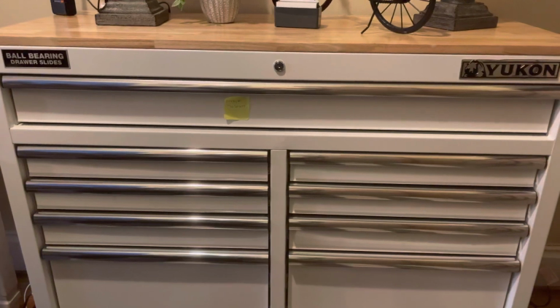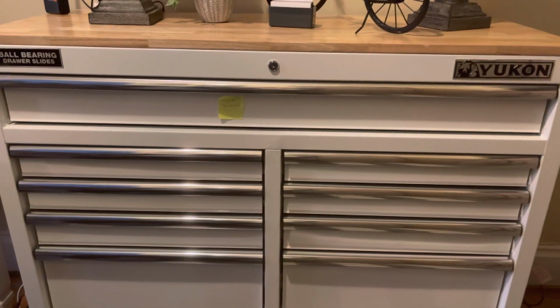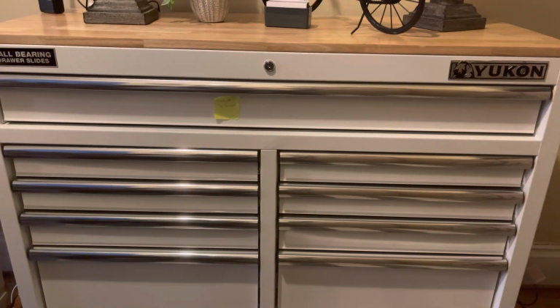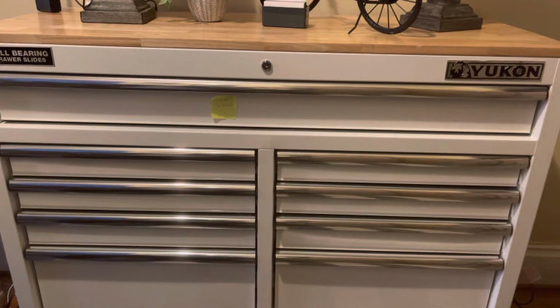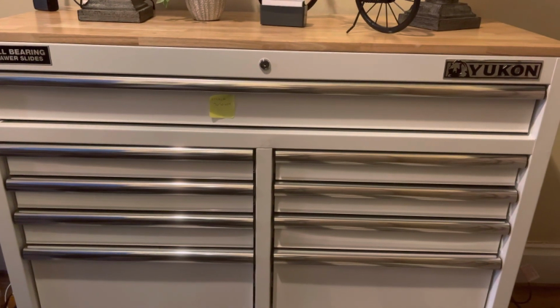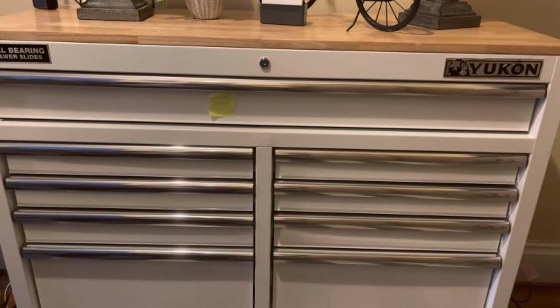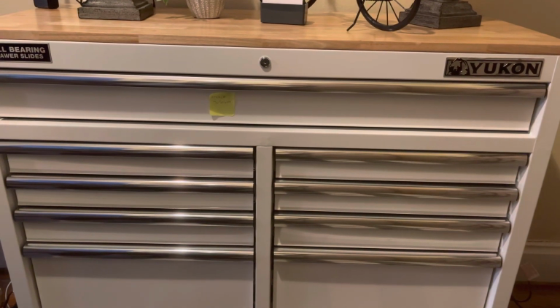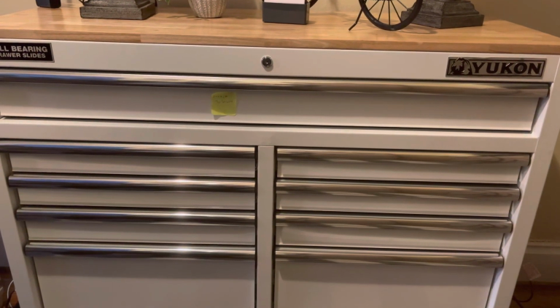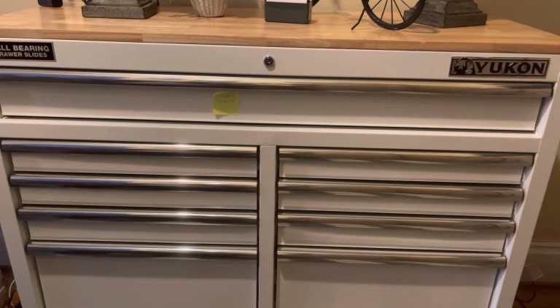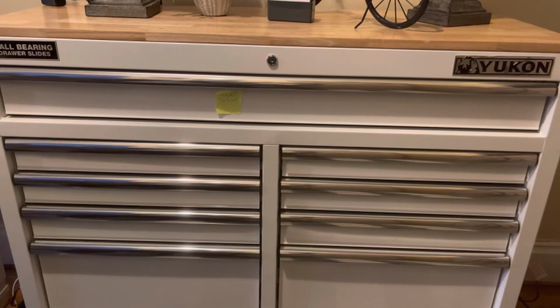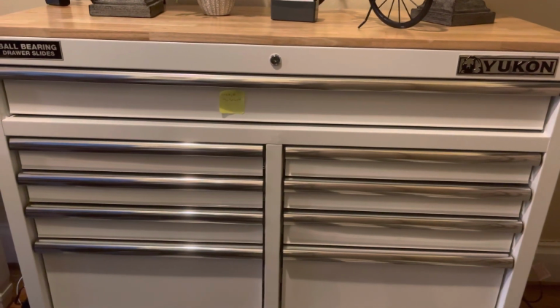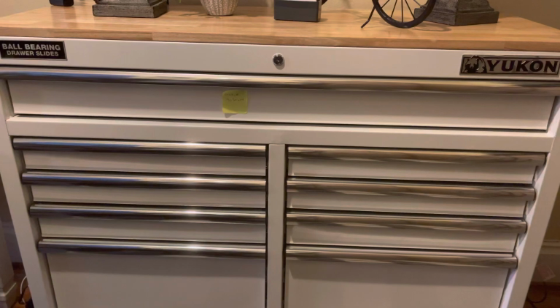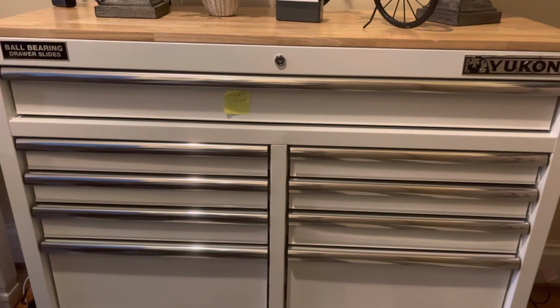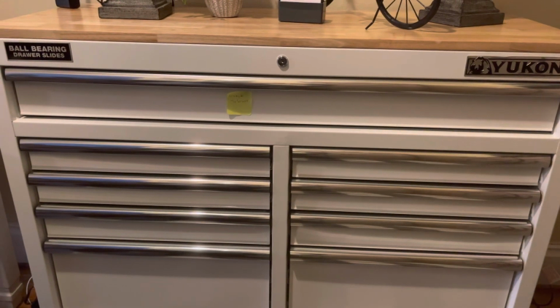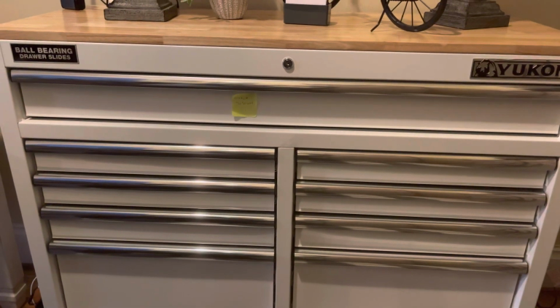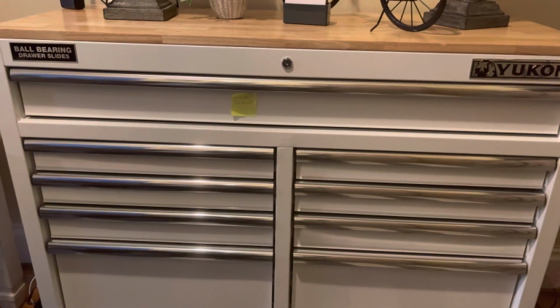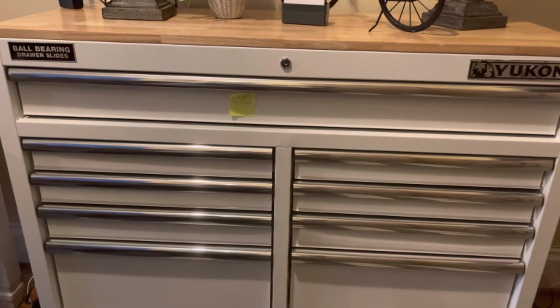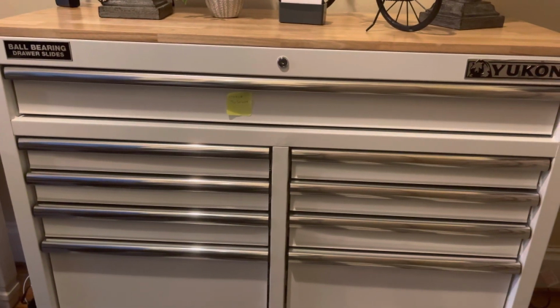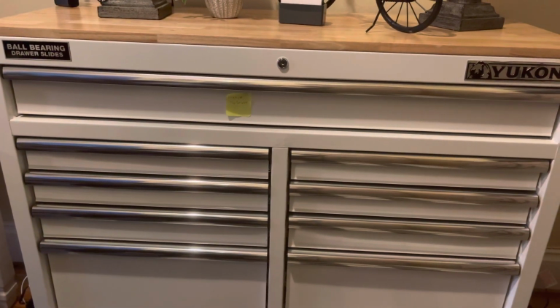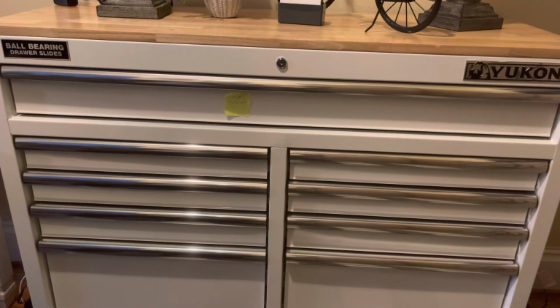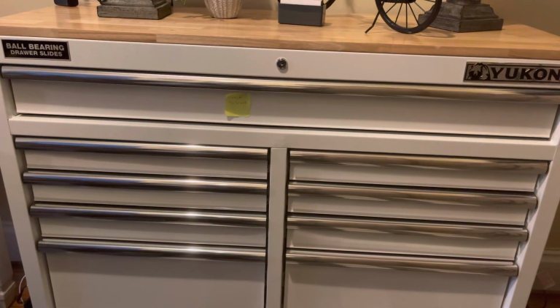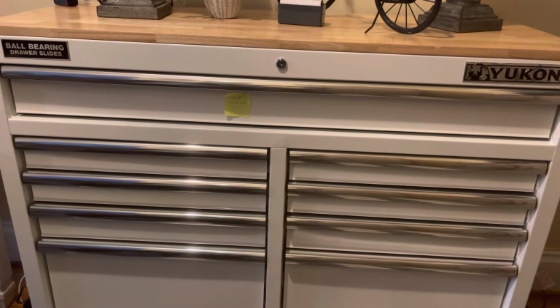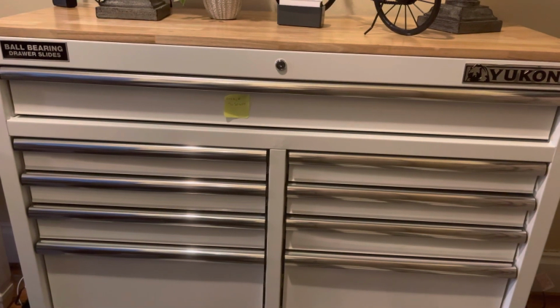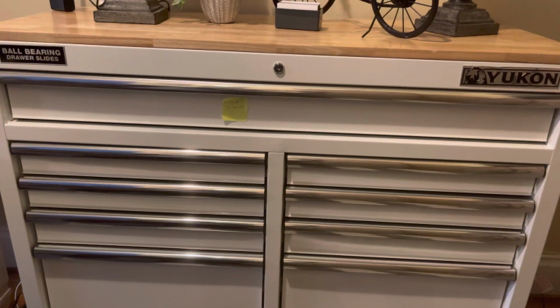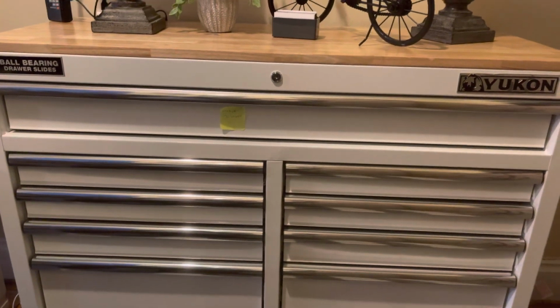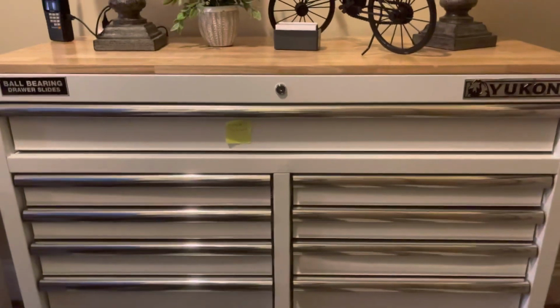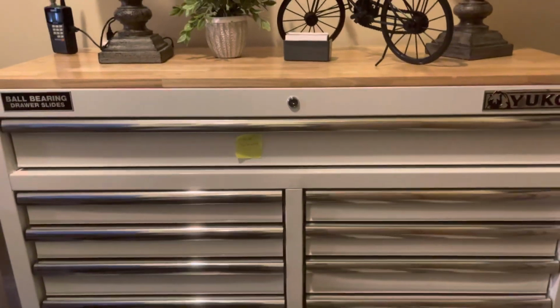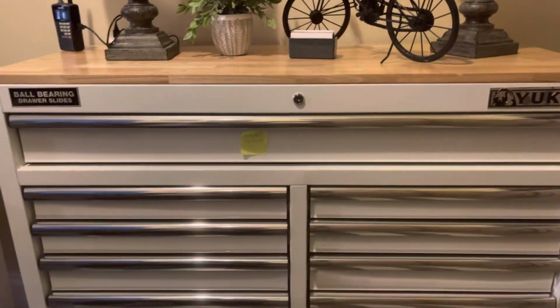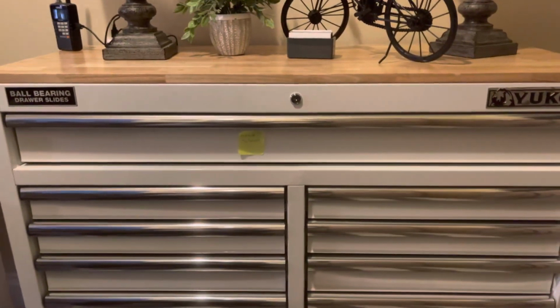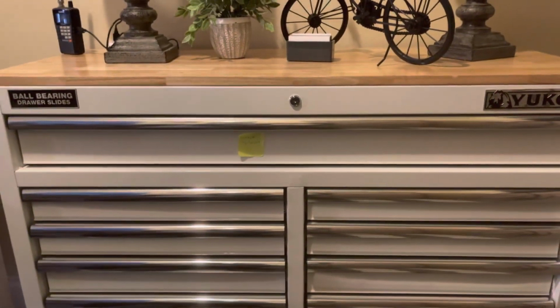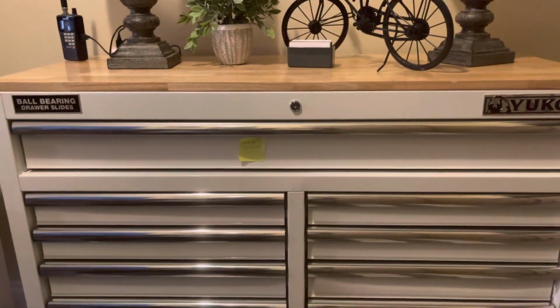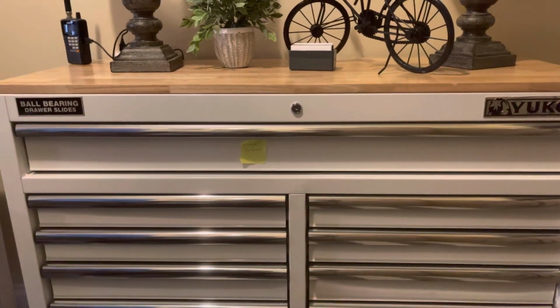Hi everybody, this is DJ Dr. D. Today I'm going to be giving you a tour of a Yukon toolbox that I purchased from Harbor Freight for $399 plus tax. I use it in my office. It is white.